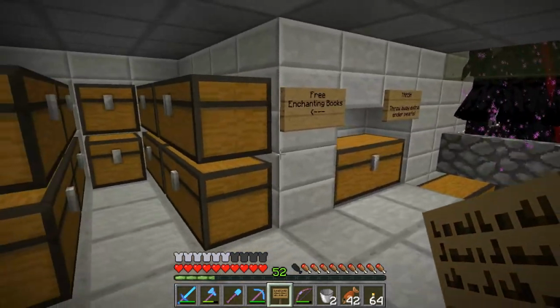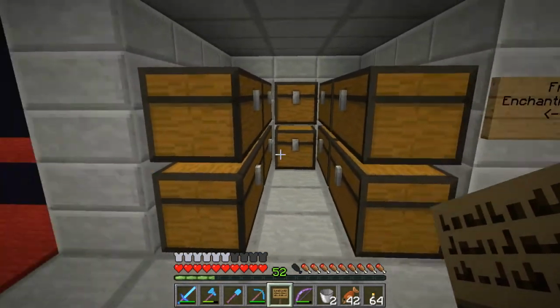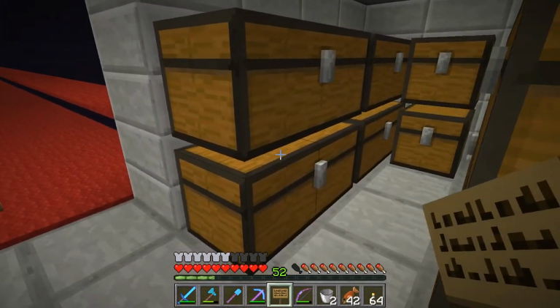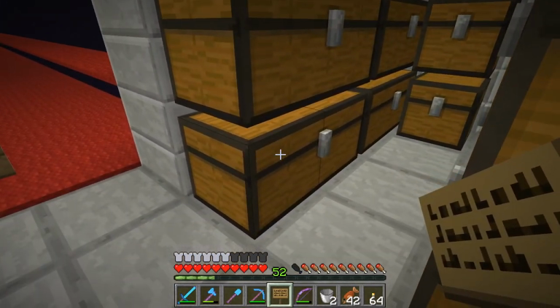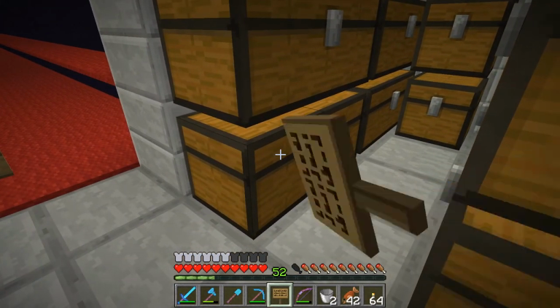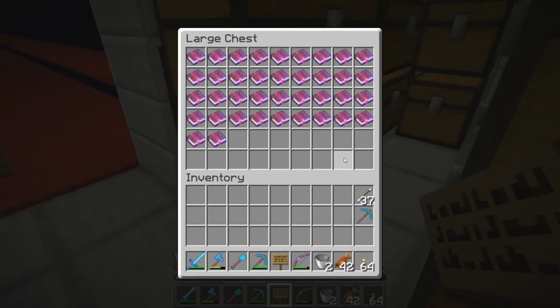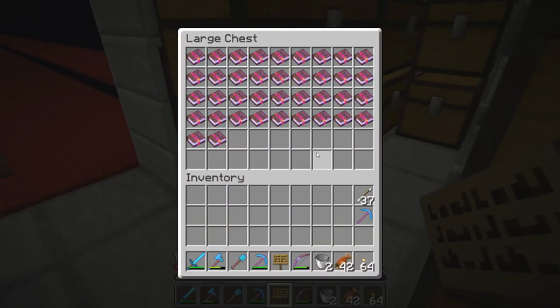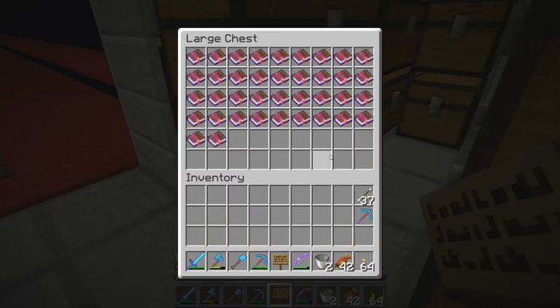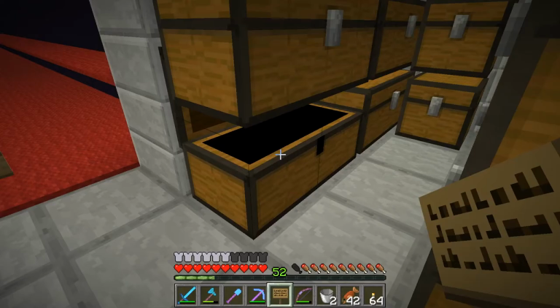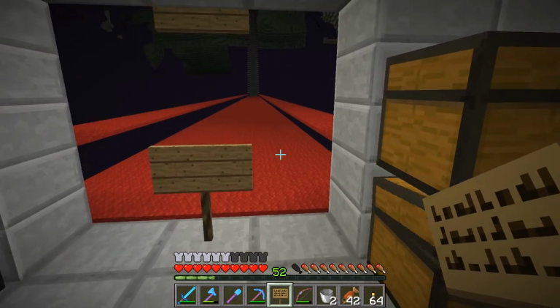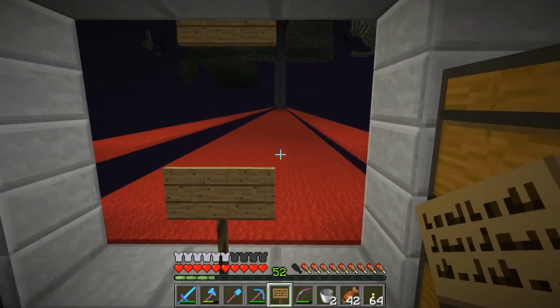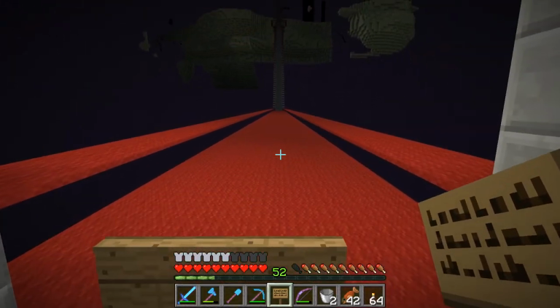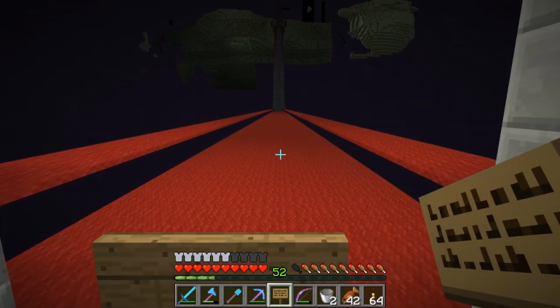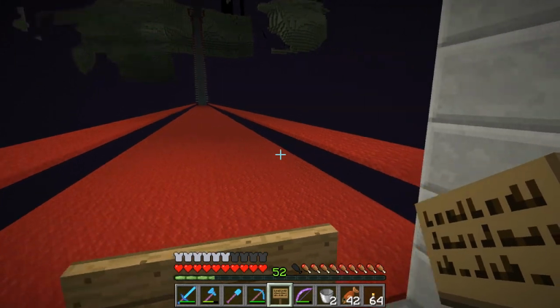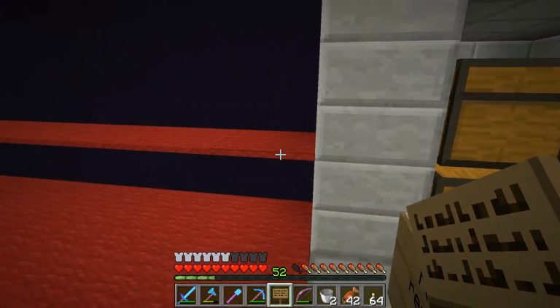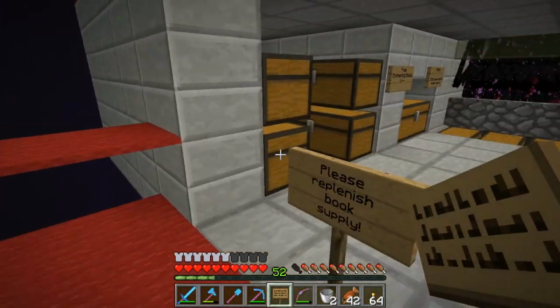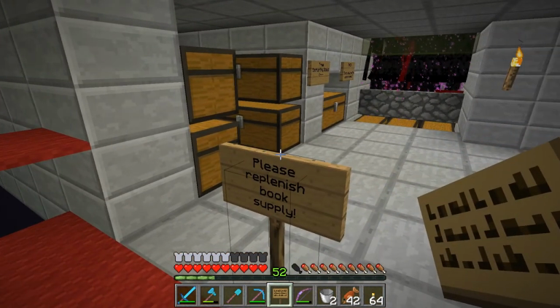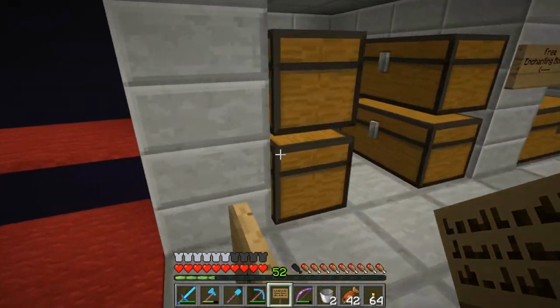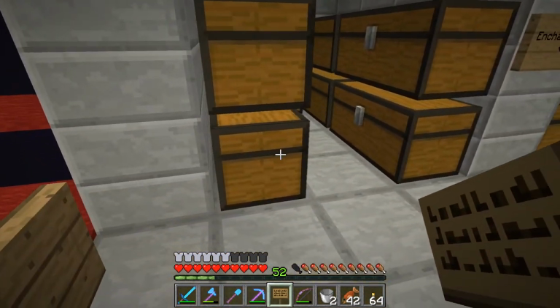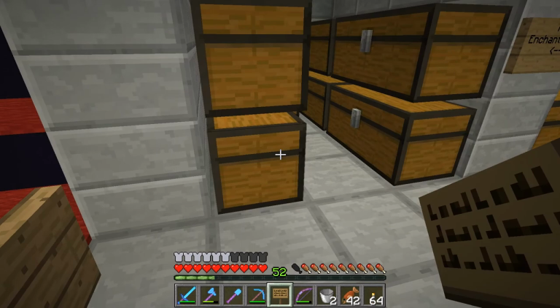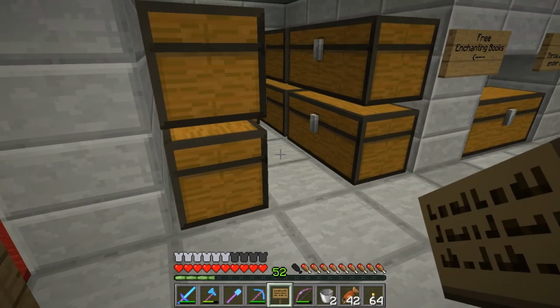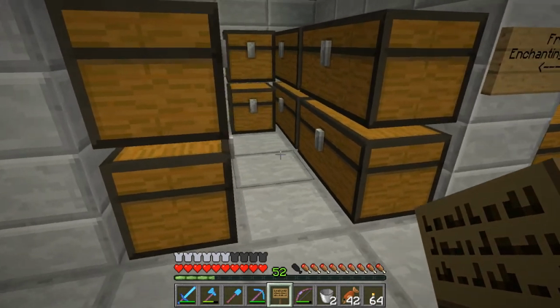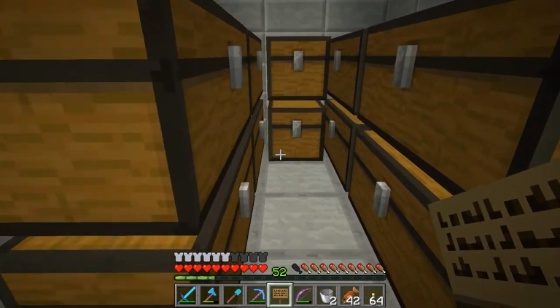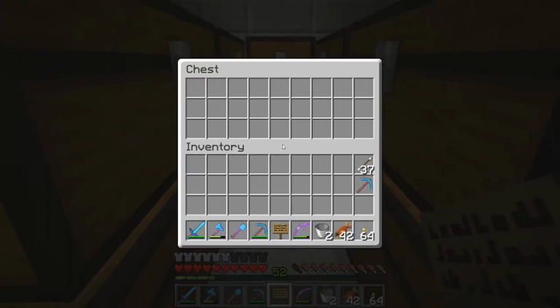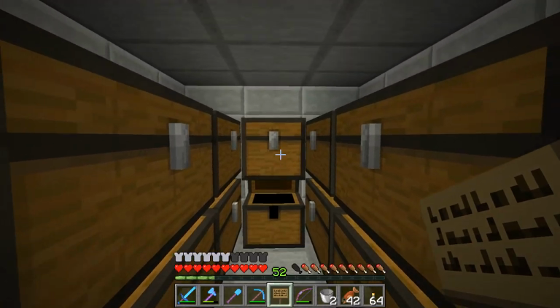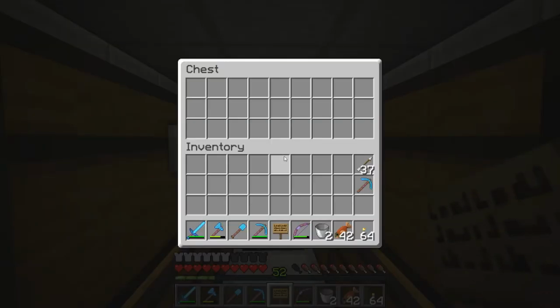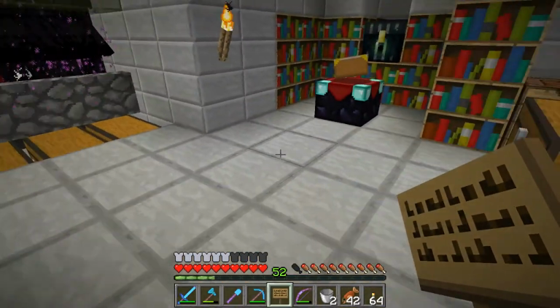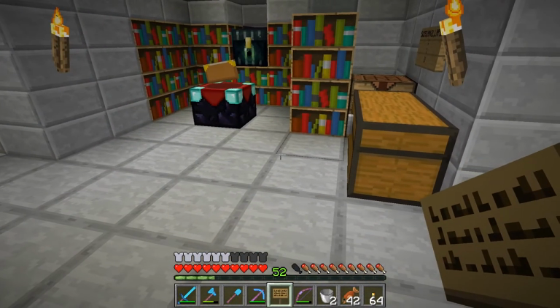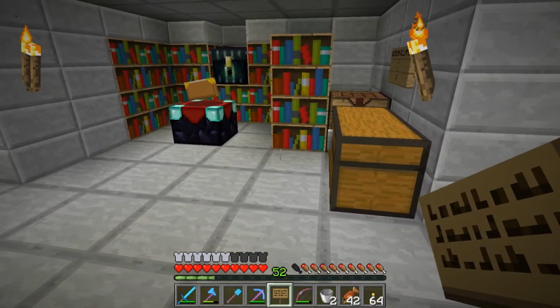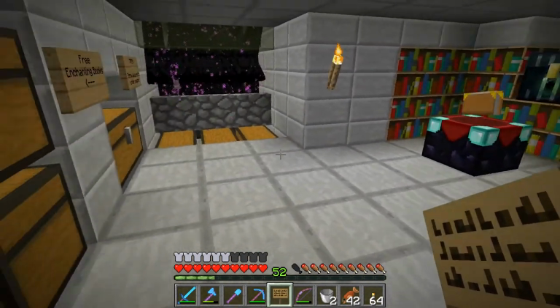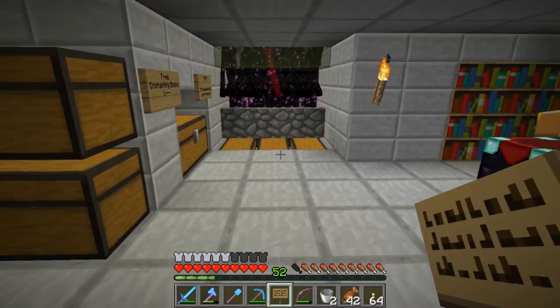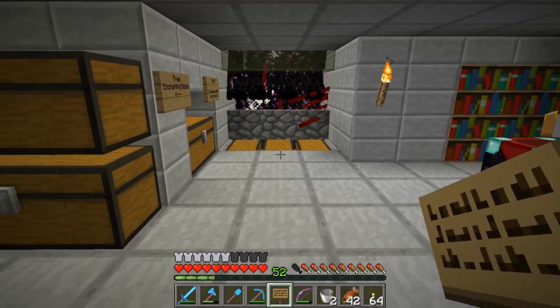It's just kind of a pain for people who don't have a lot of selection for books. Whenever I do my AFK fishing, I will go in and take all the books and bring them over here. I may use some of them or not, but we don't have anything in these chests. It's just crazy.